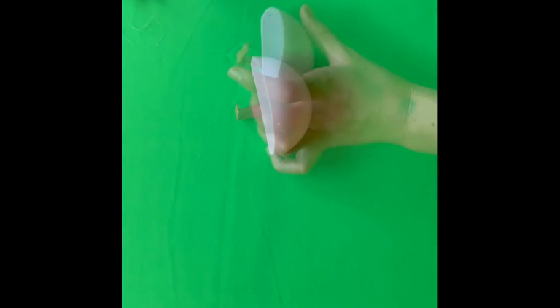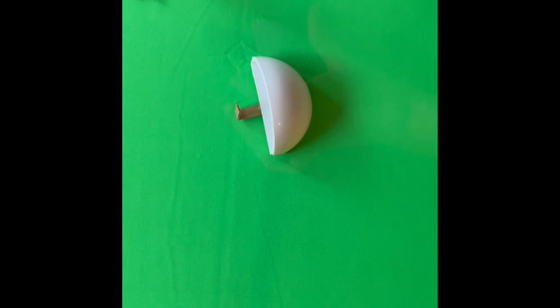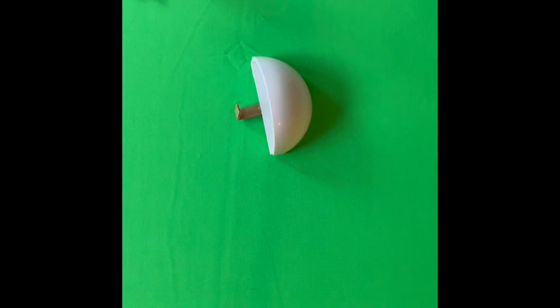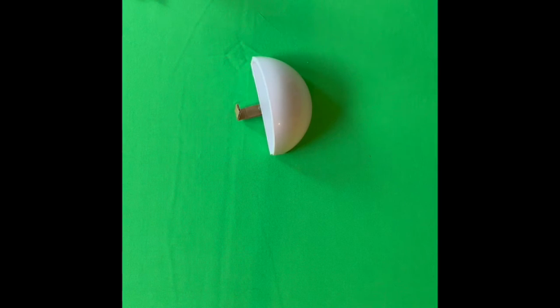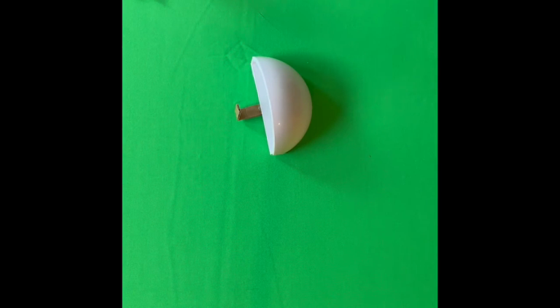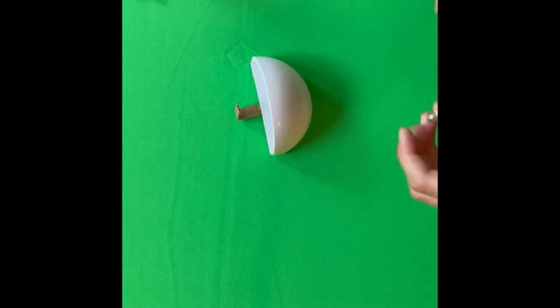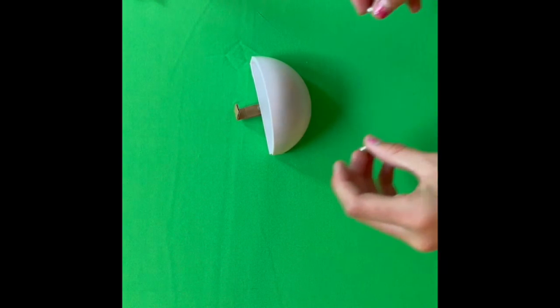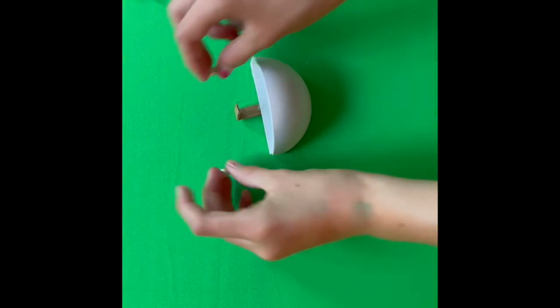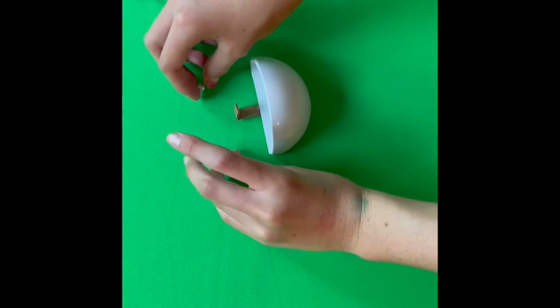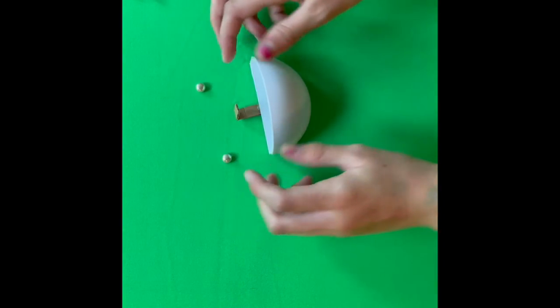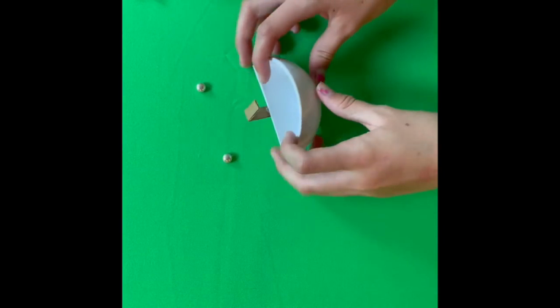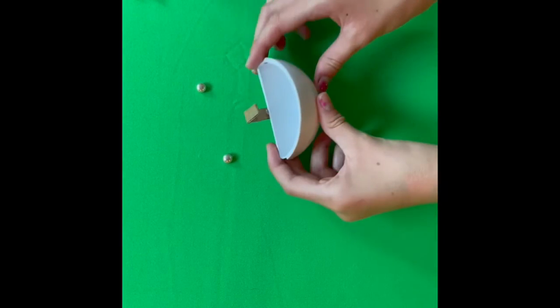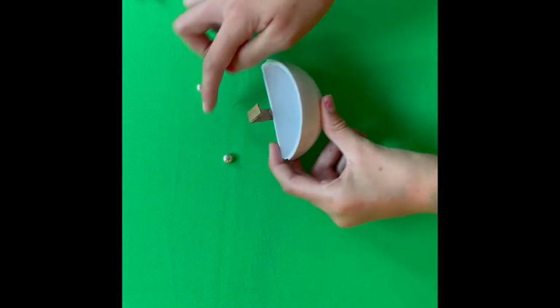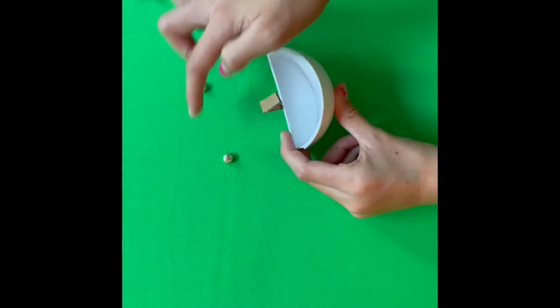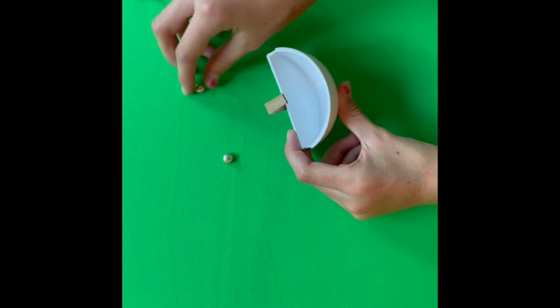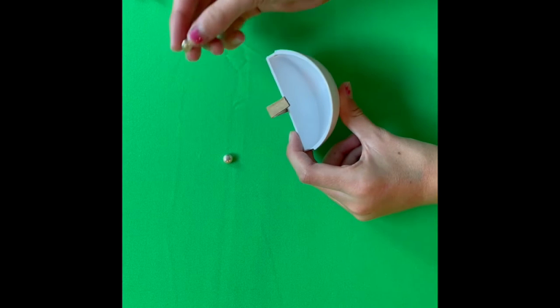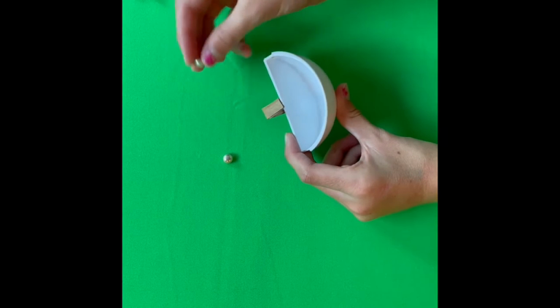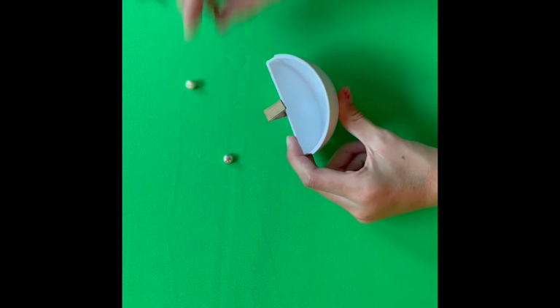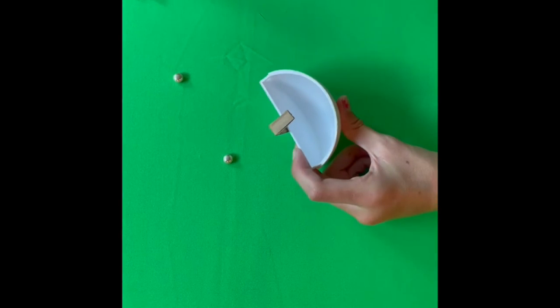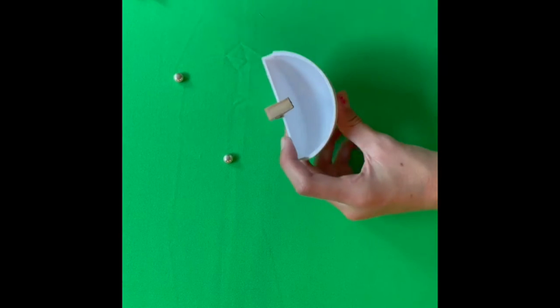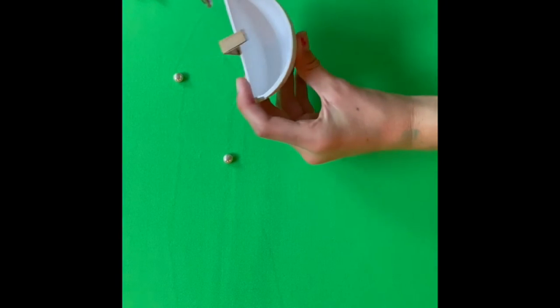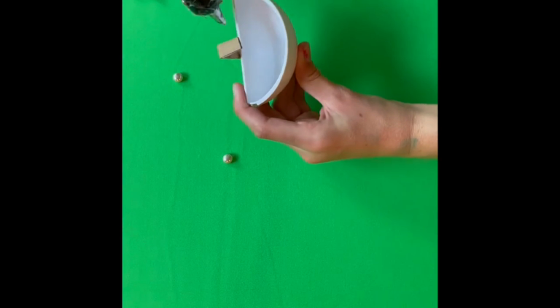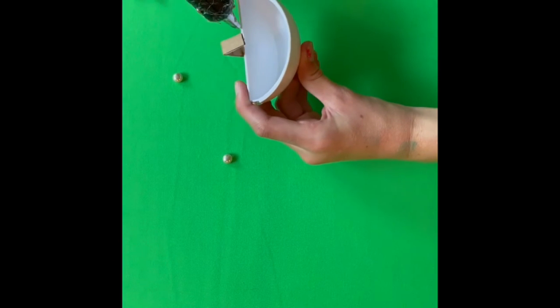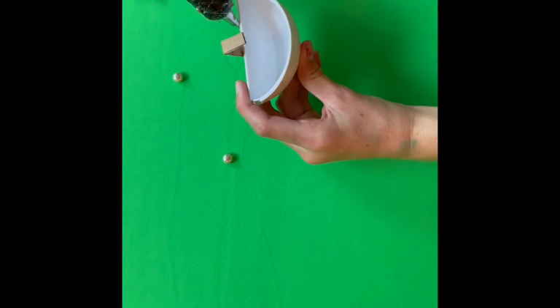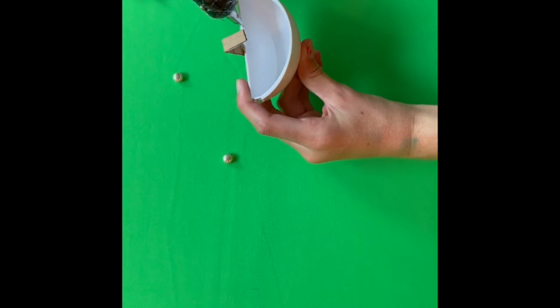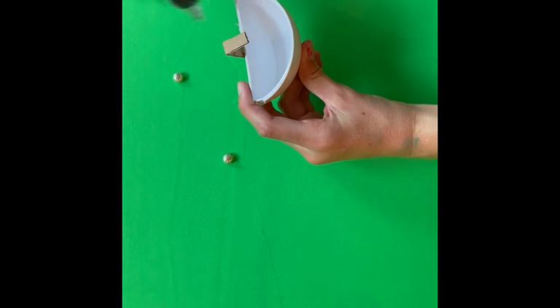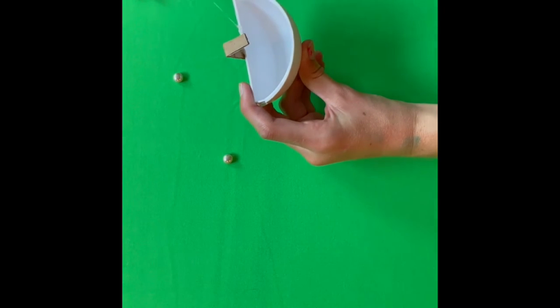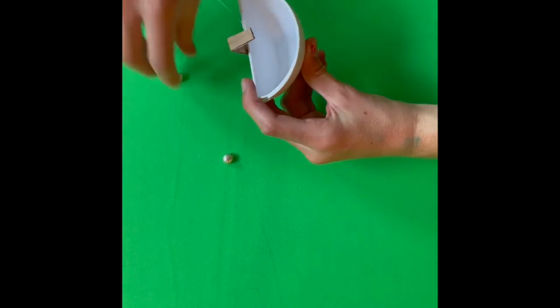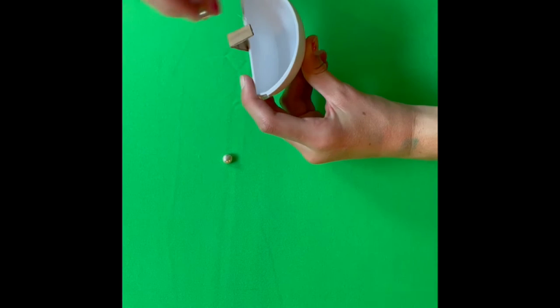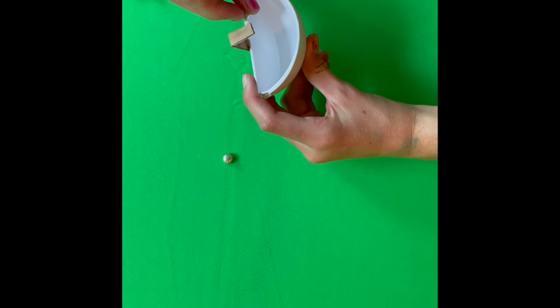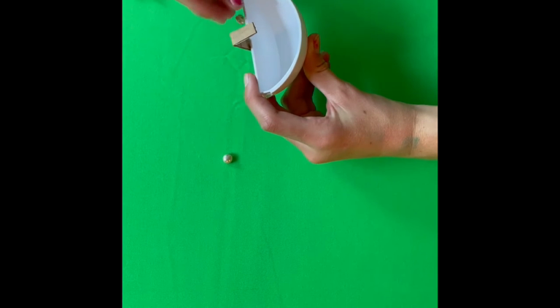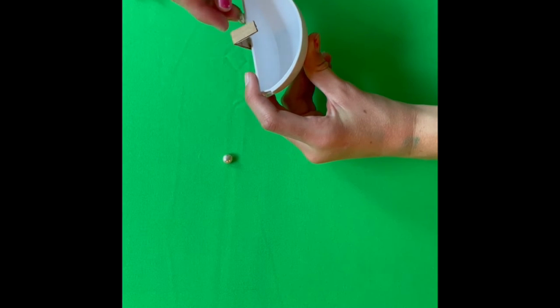For the next step we are going to add the handles. I've got two half beads and I'm going to glue them on the sides like so.